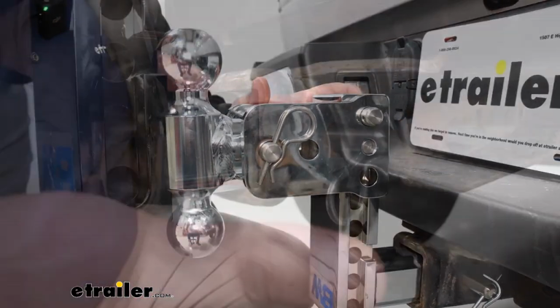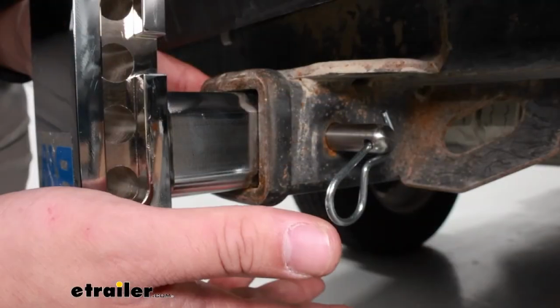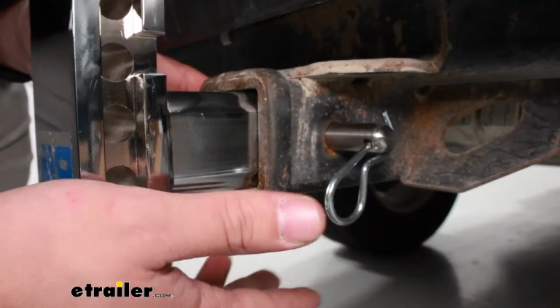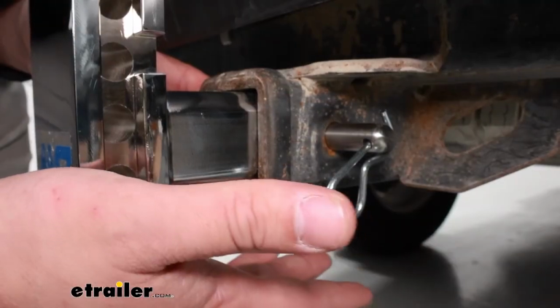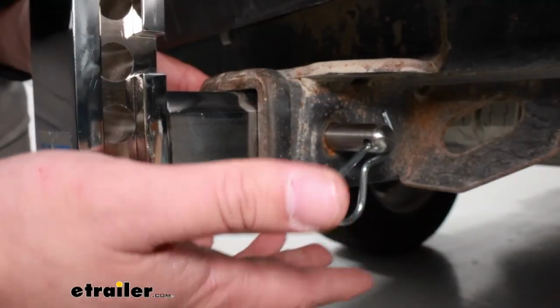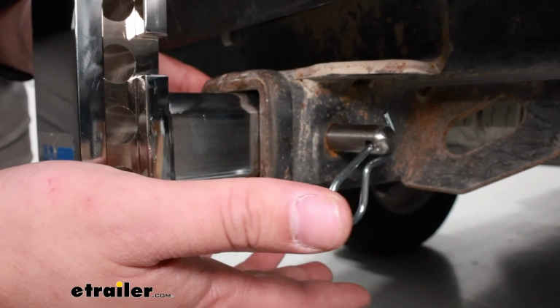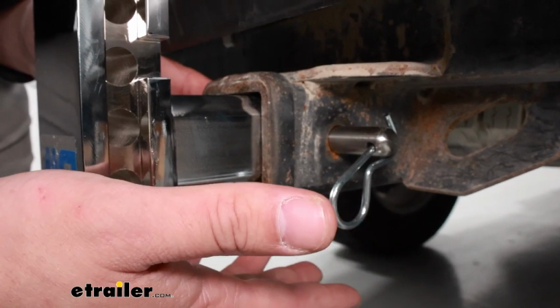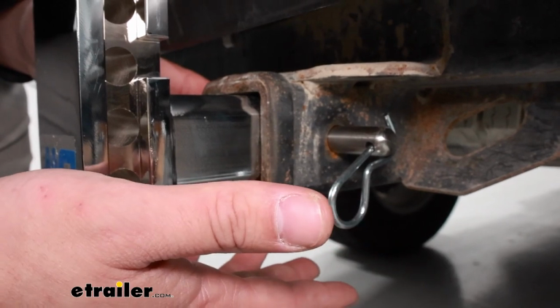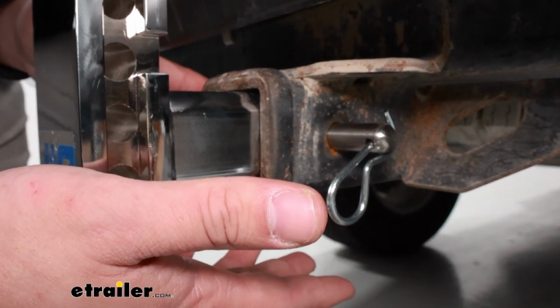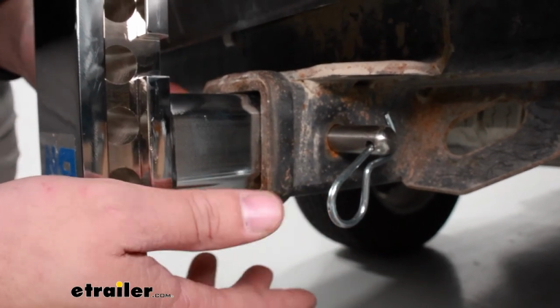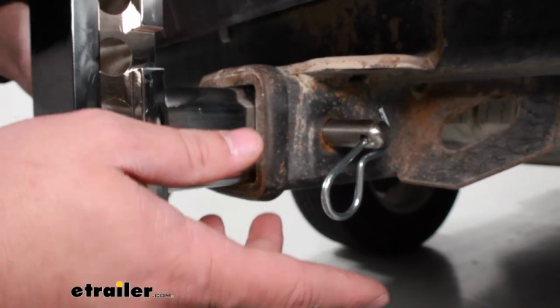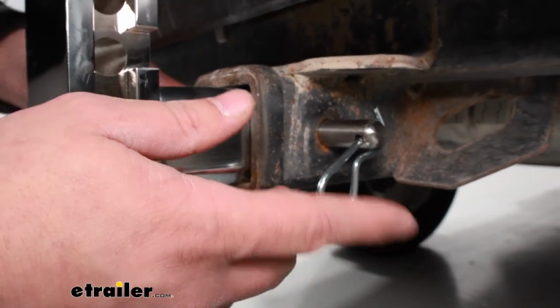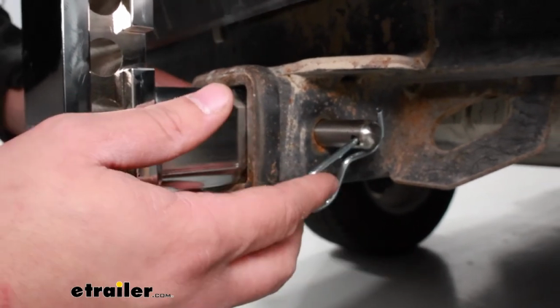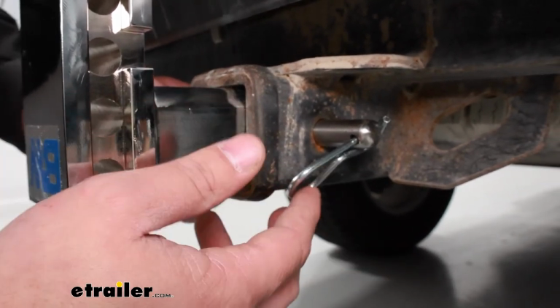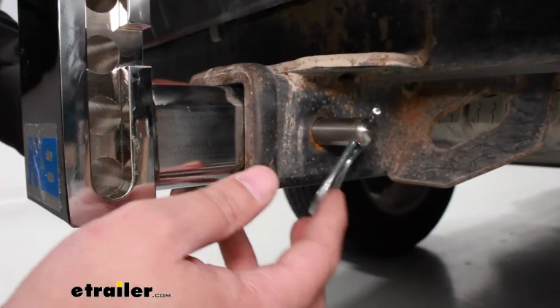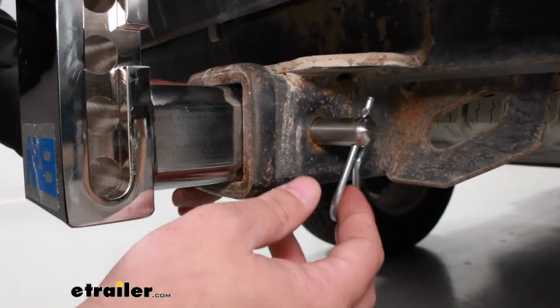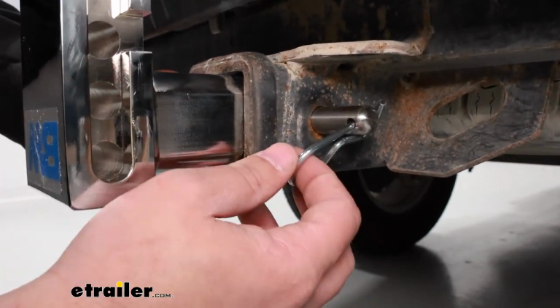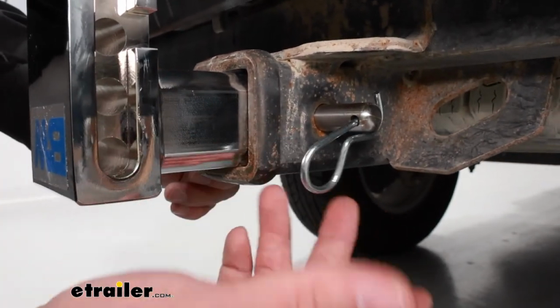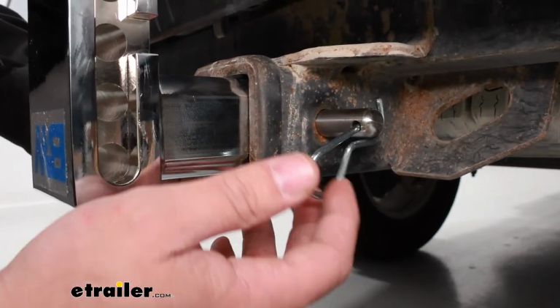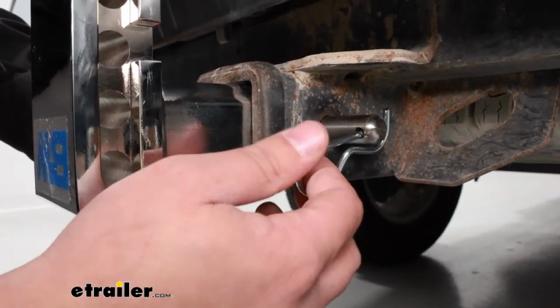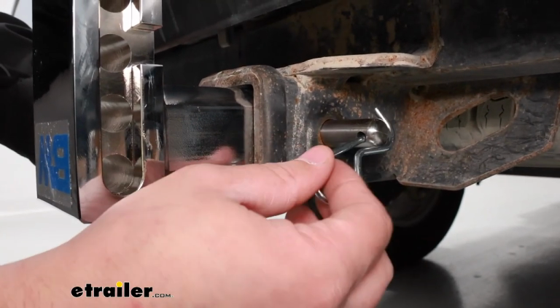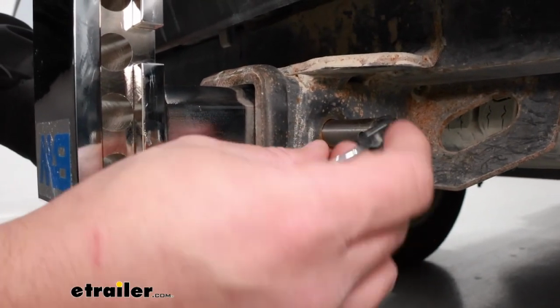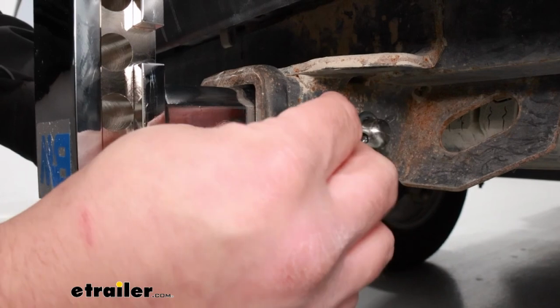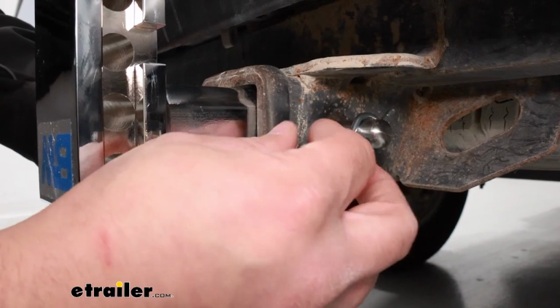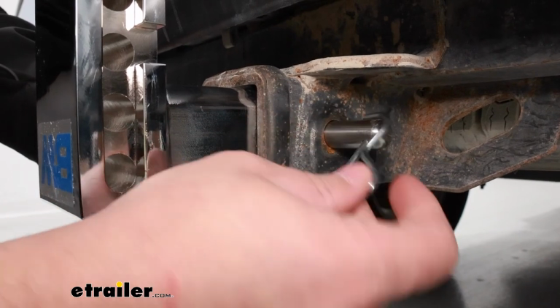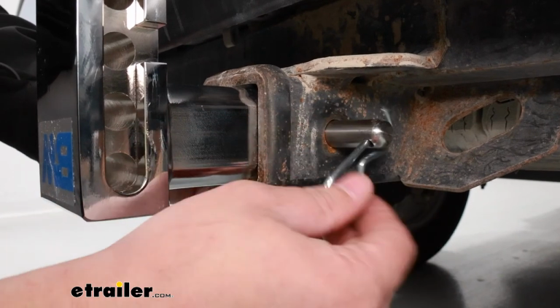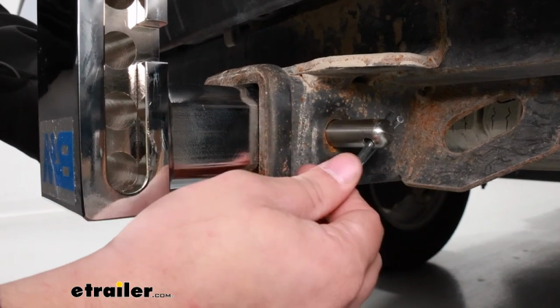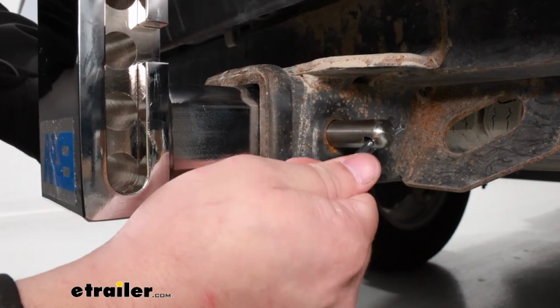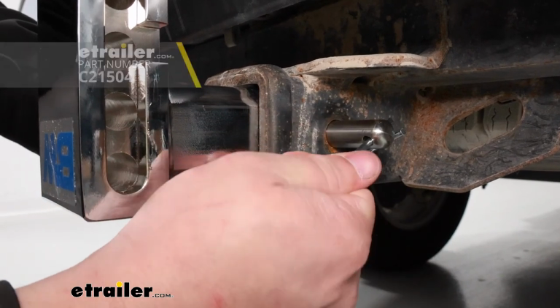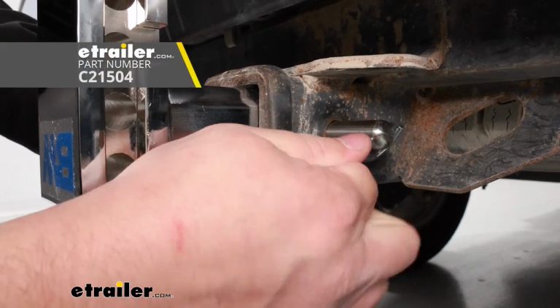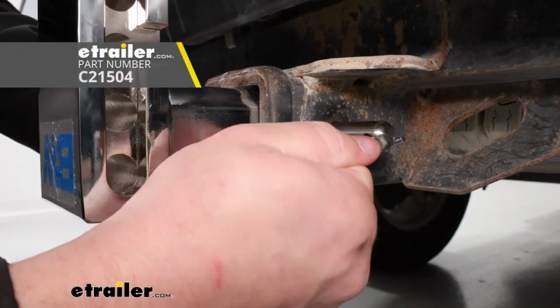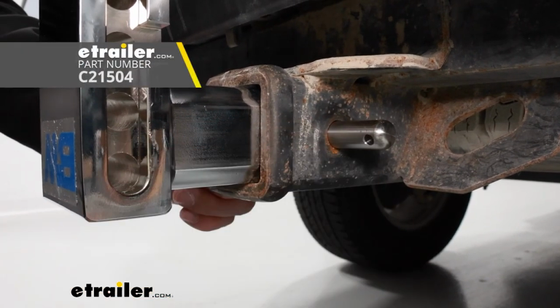This system is going to come with three pins and safety clips, but it's not going to come with one for your hitch, so just make sure you invest in one. You can find plenty of options on our website.